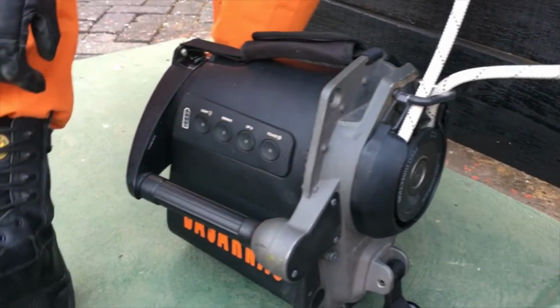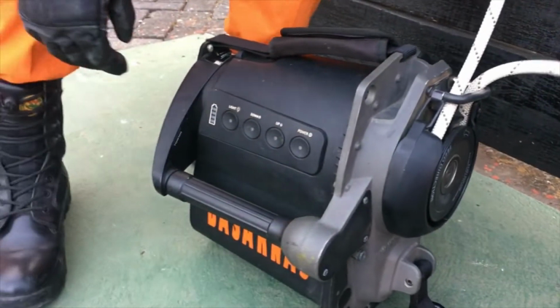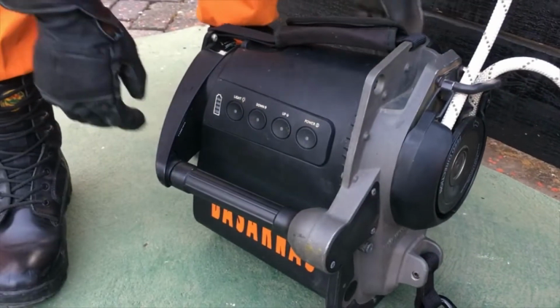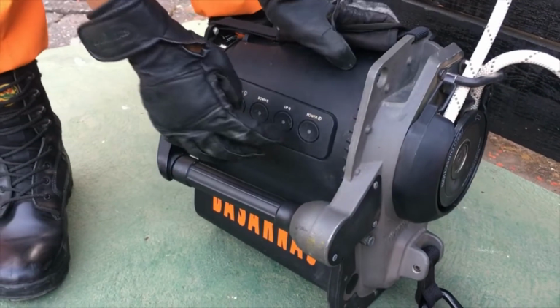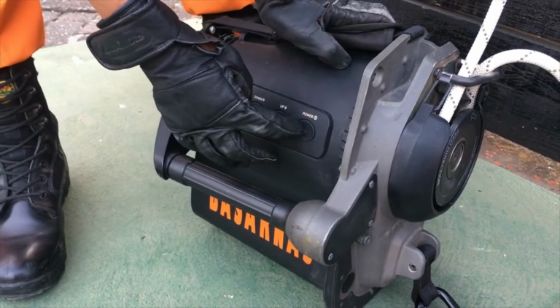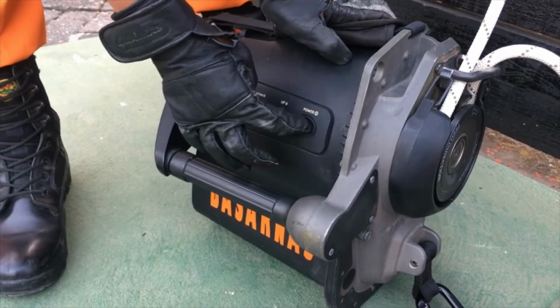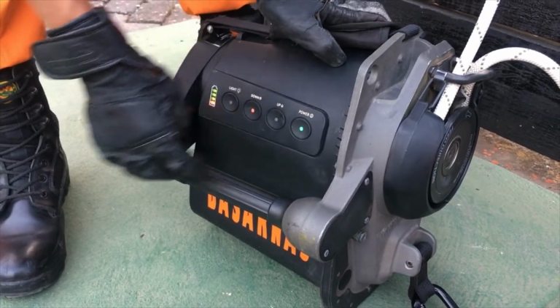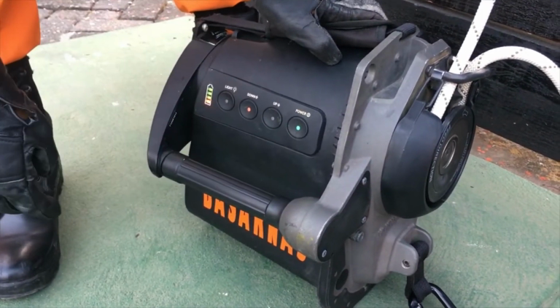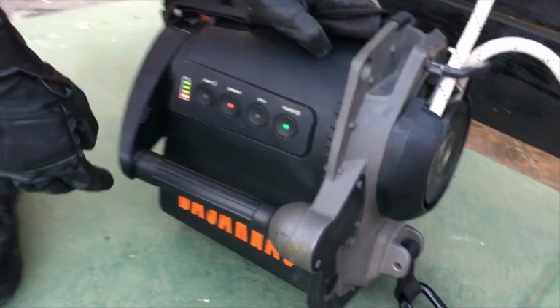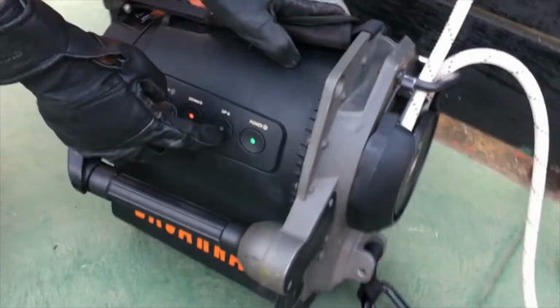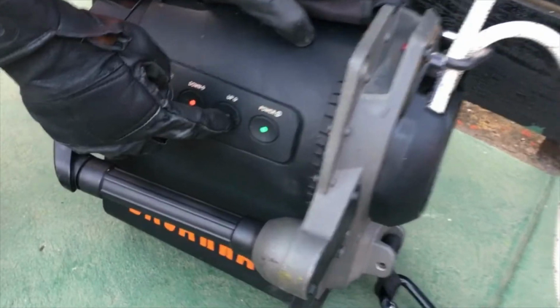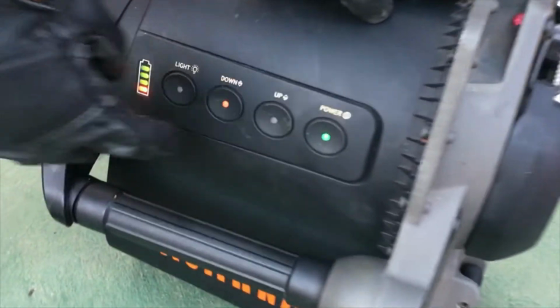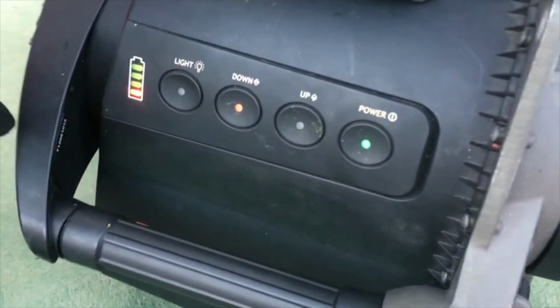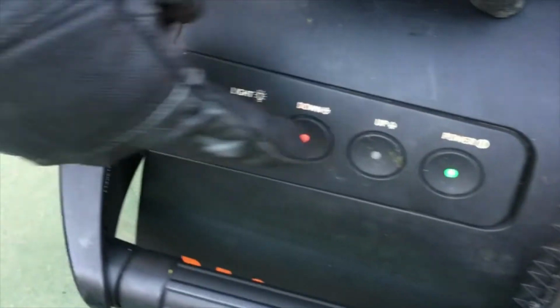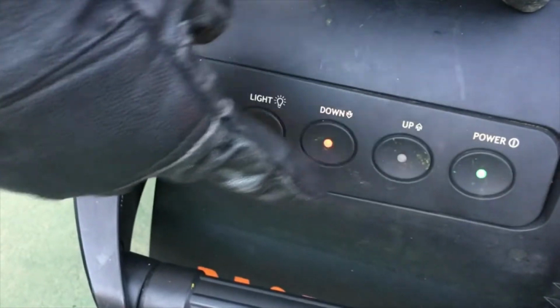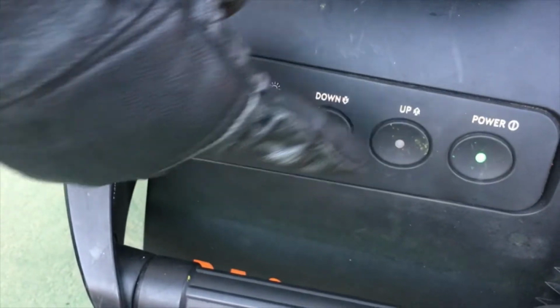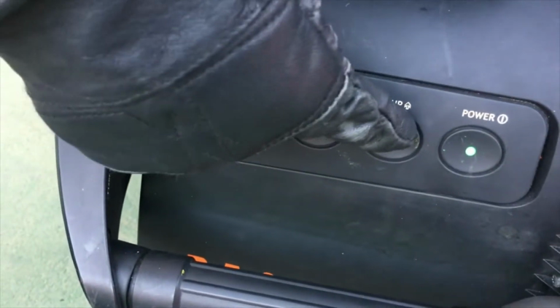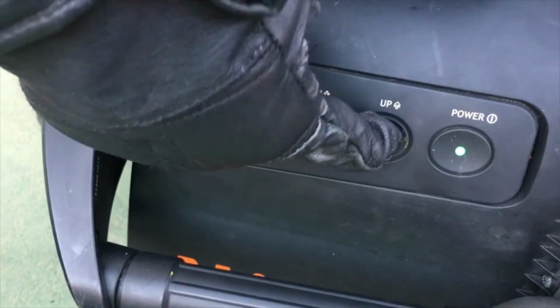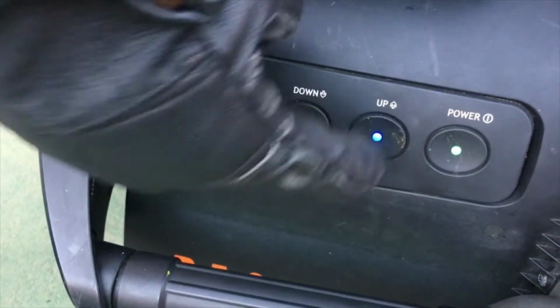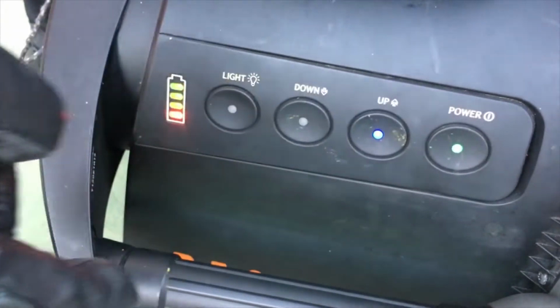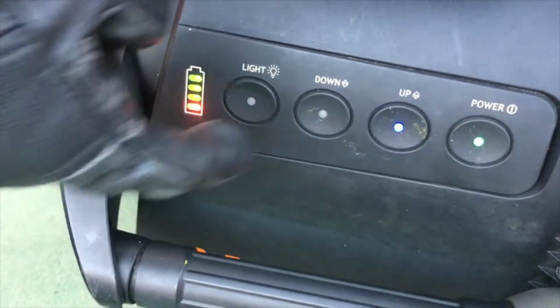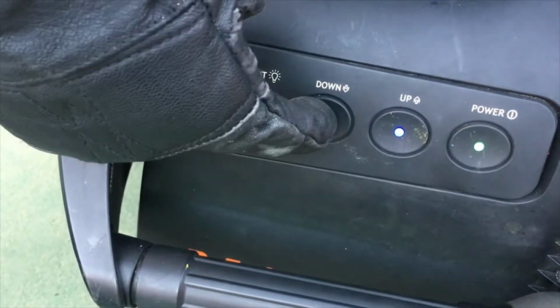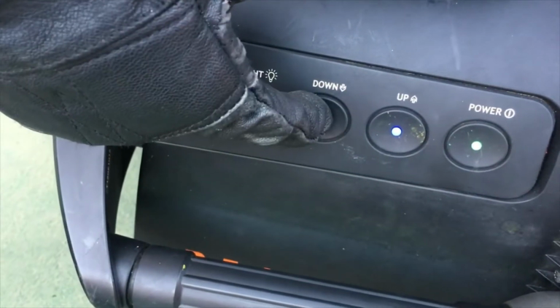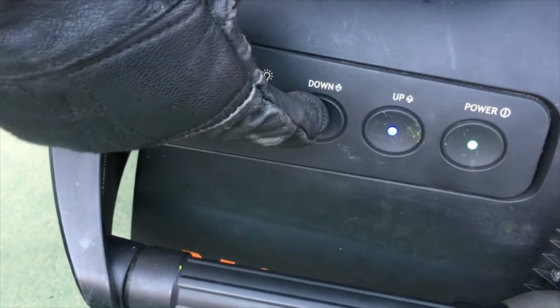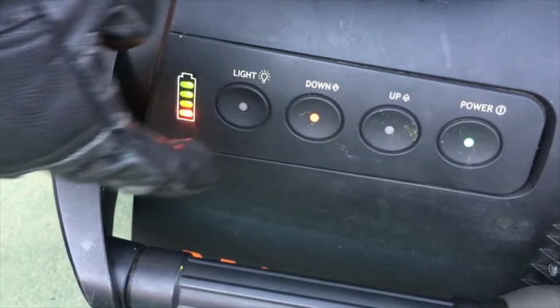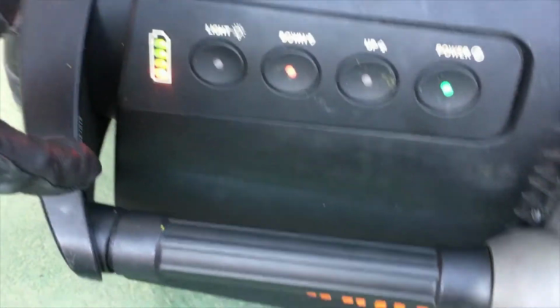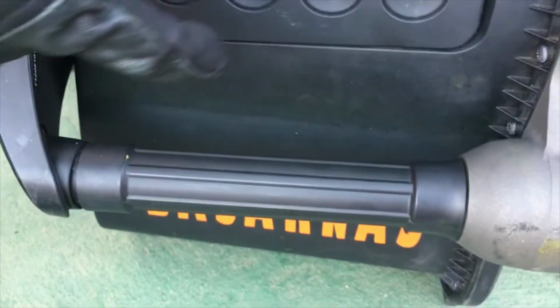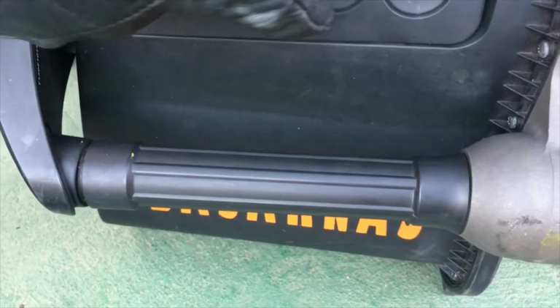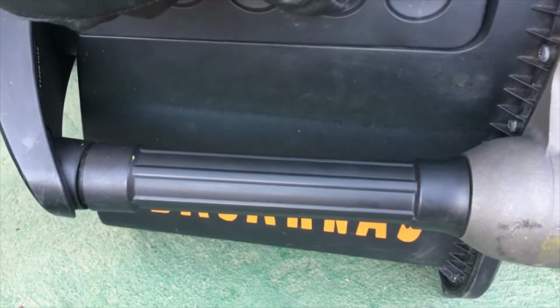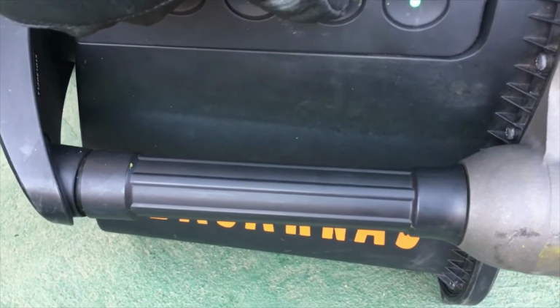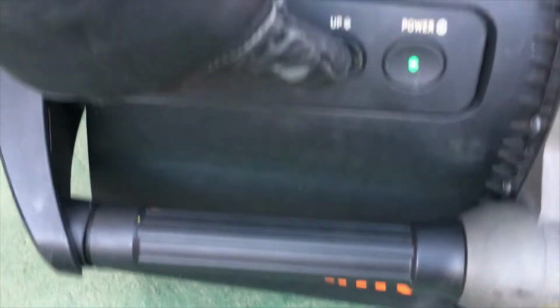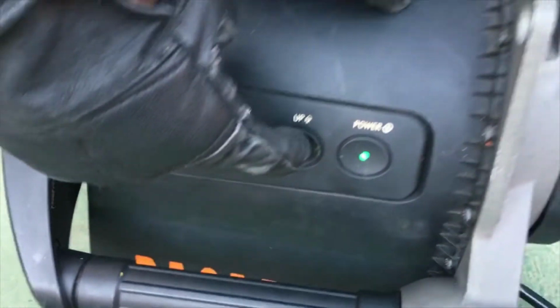Then press power. Here there are several menu options. If we want to go up, select 'up'. If we want to go down, select 'down'. This is the gas handle. Okay, let's try it.